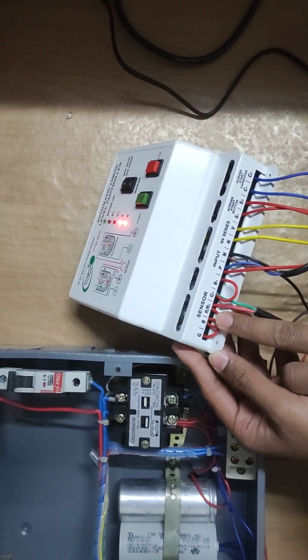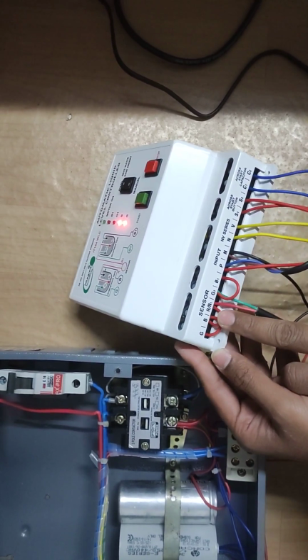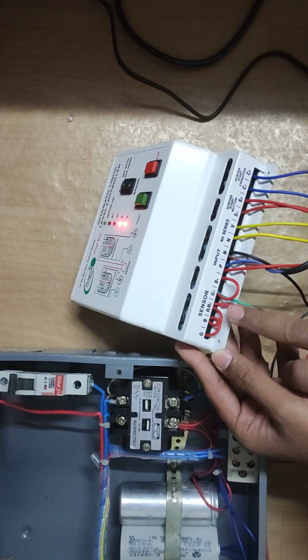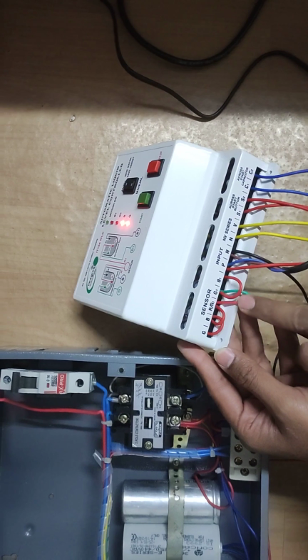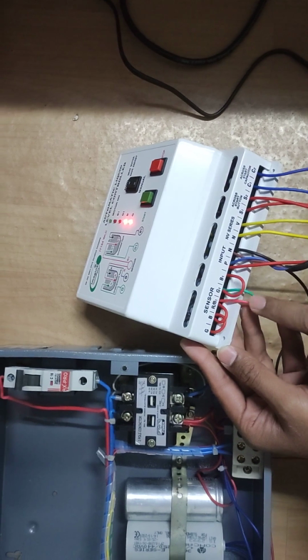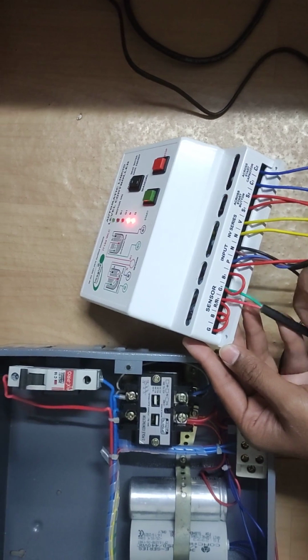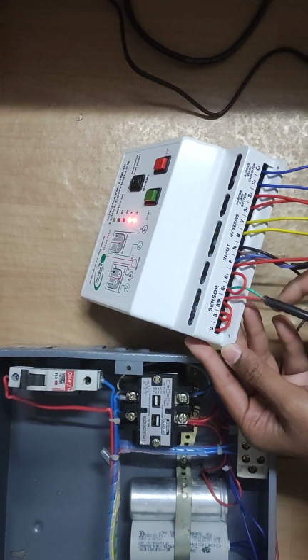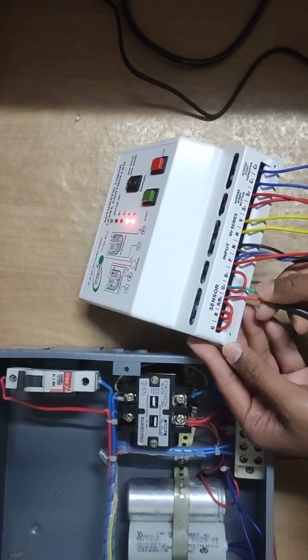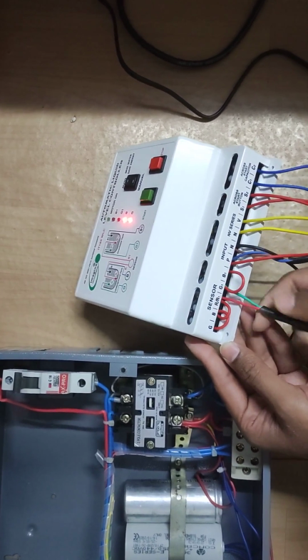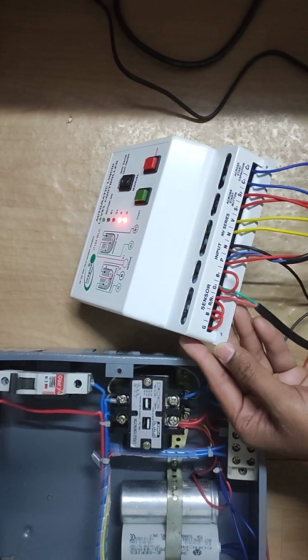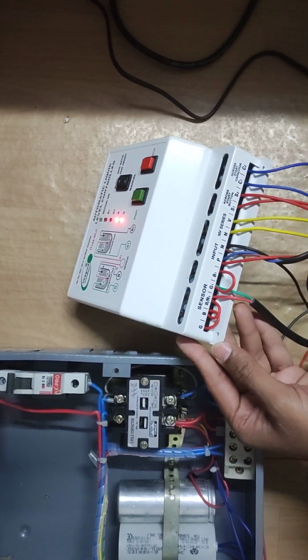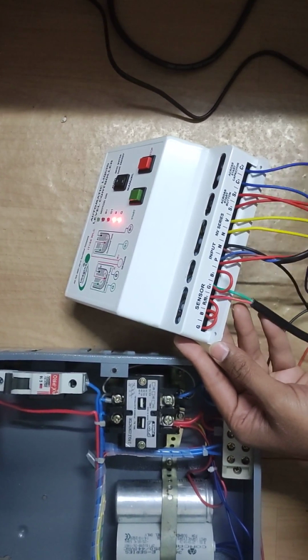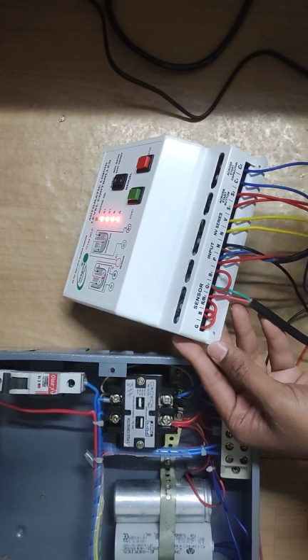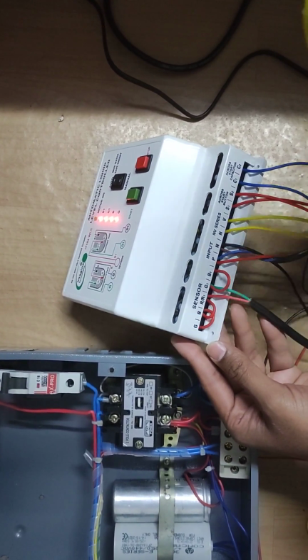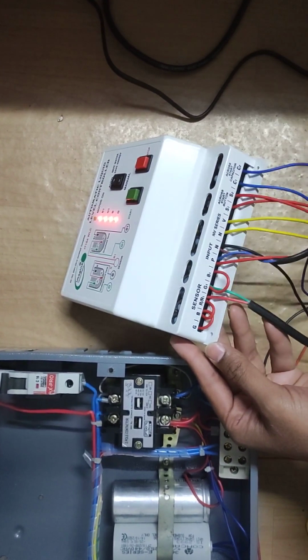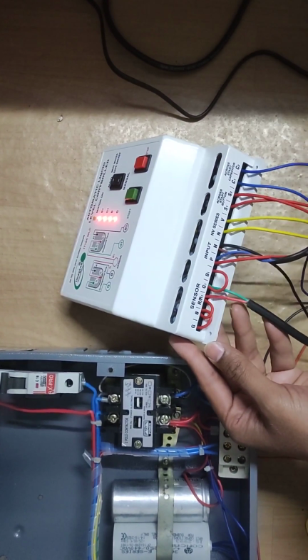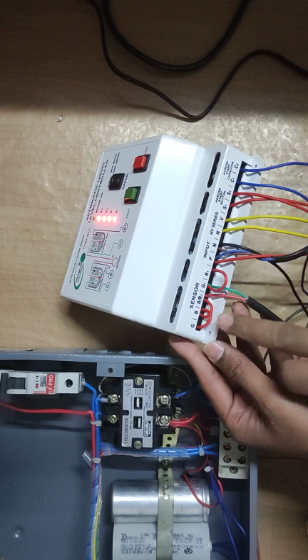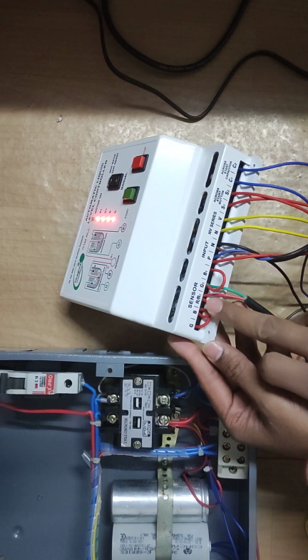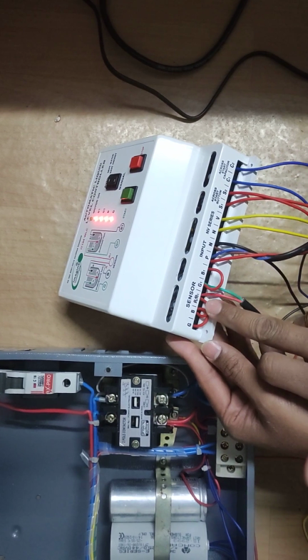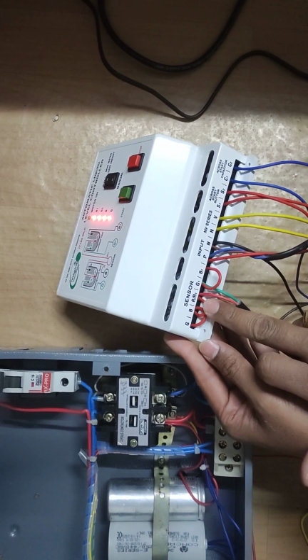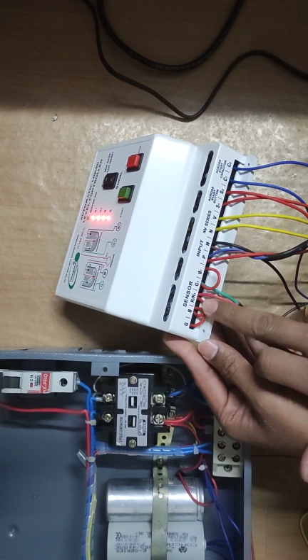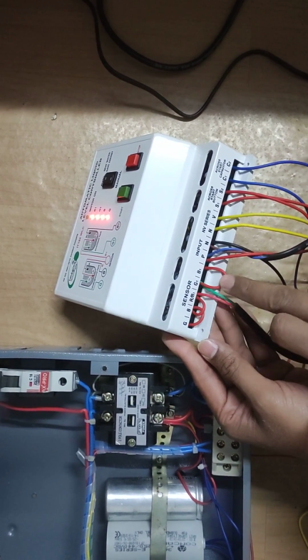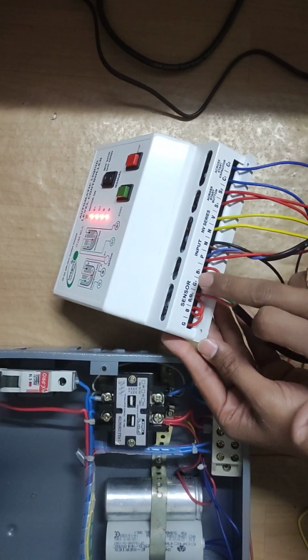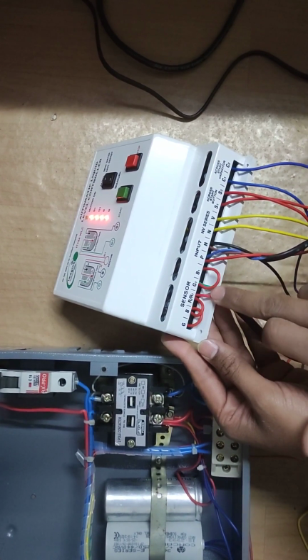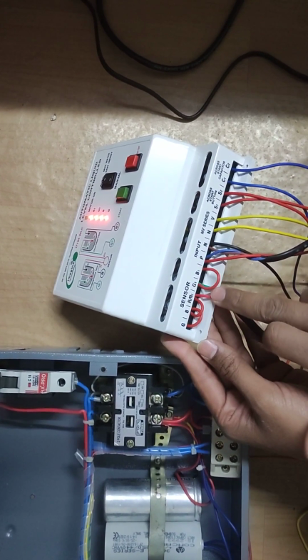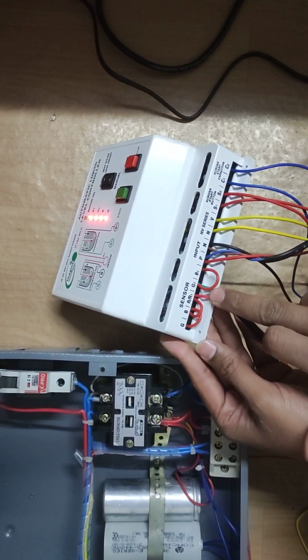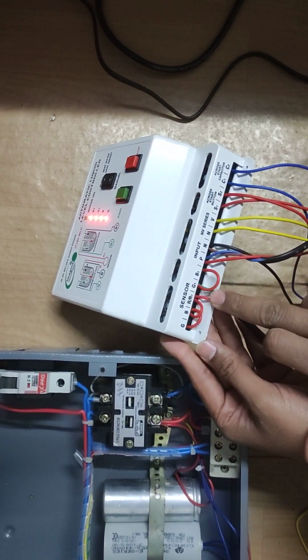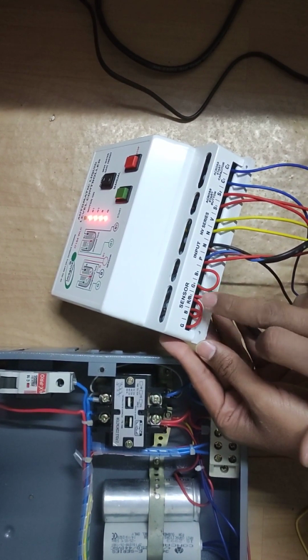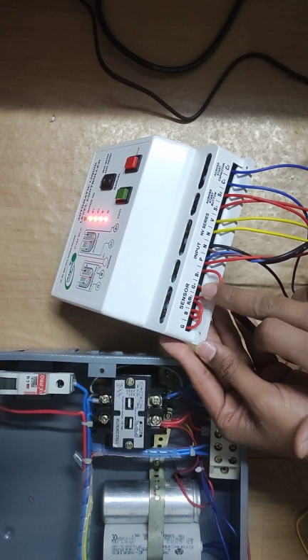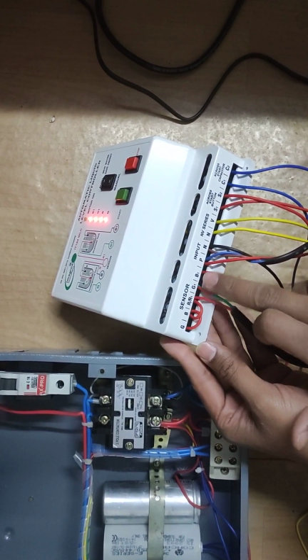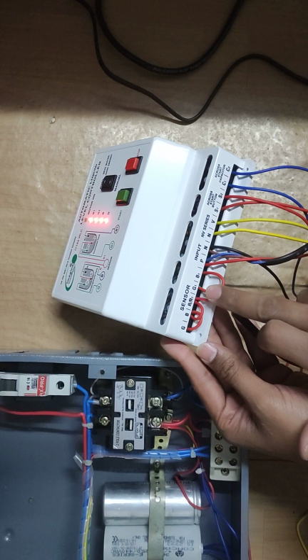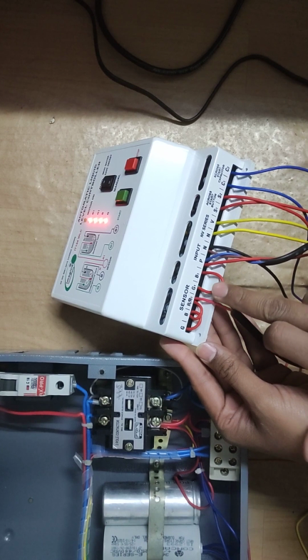After we connect, there is a float sensor — 2 wire connected to float sensor. One is connected to common R1 and one is connected to G1. Another G1, B1 will need to loop.